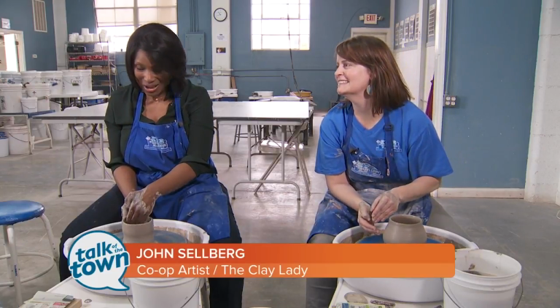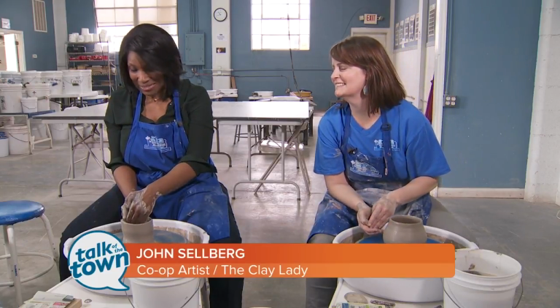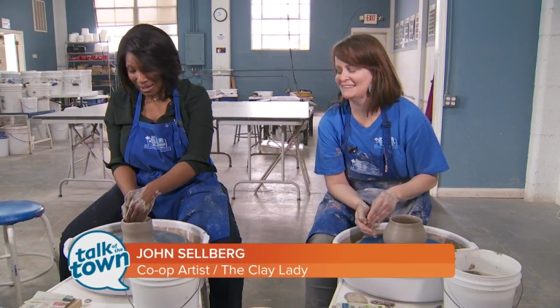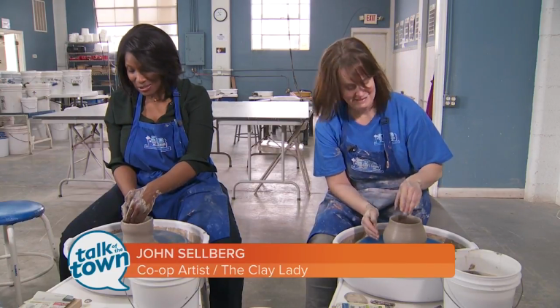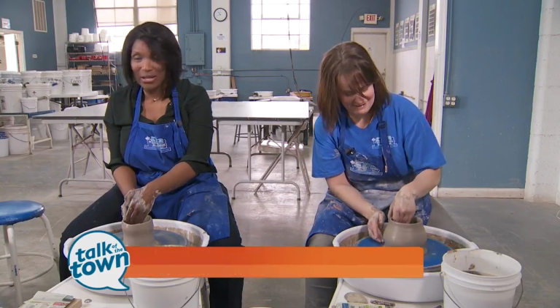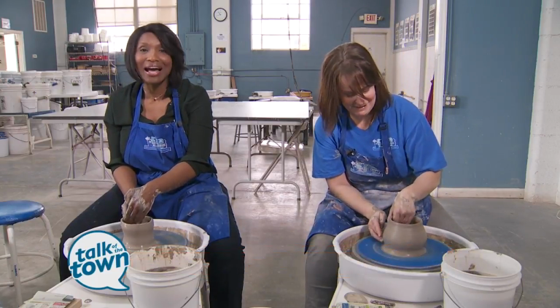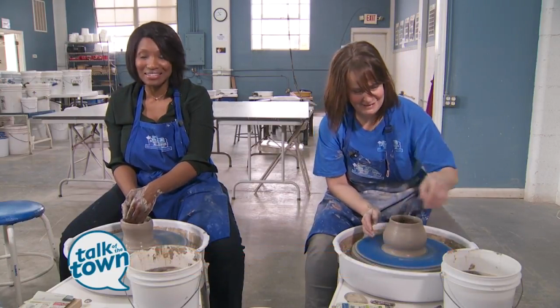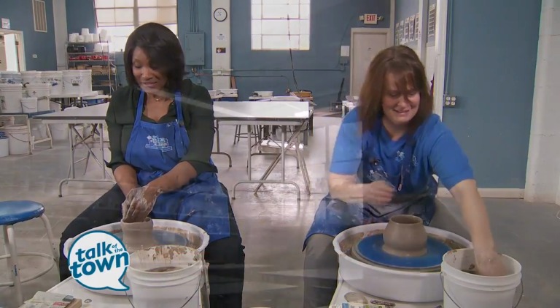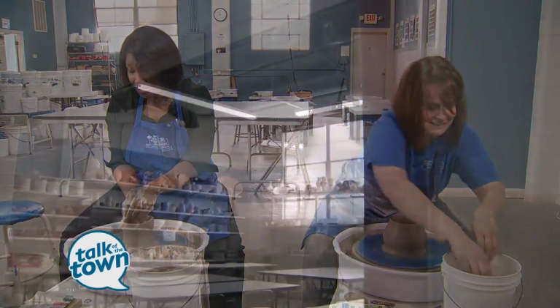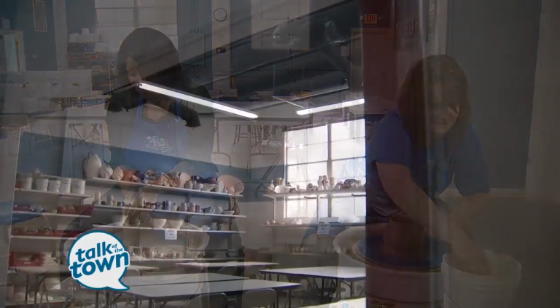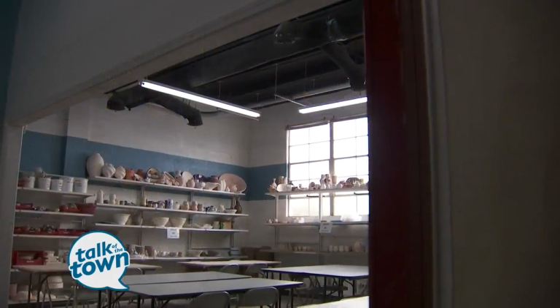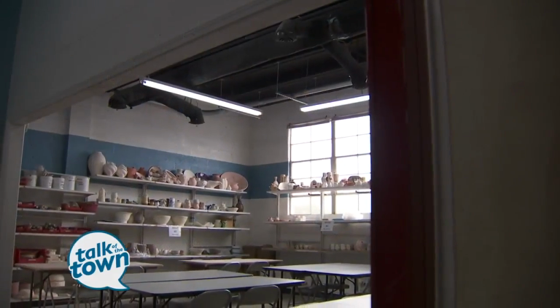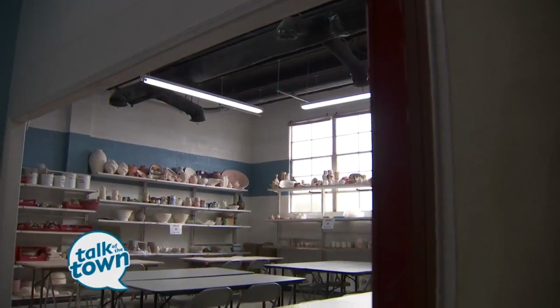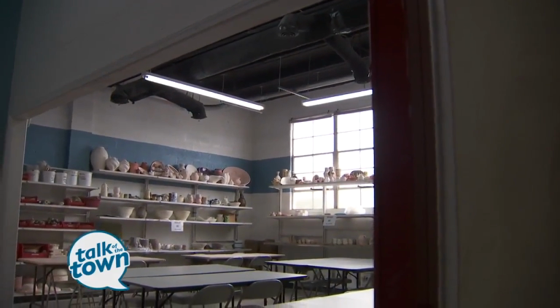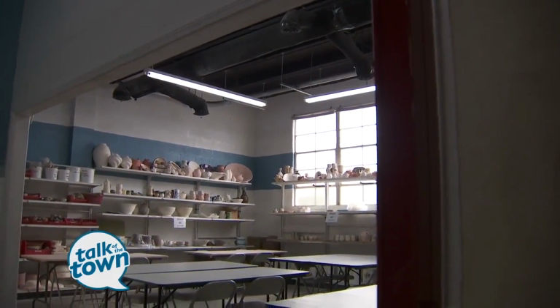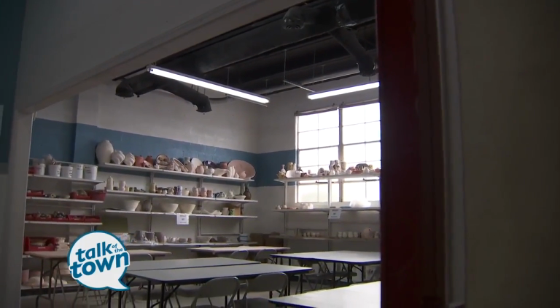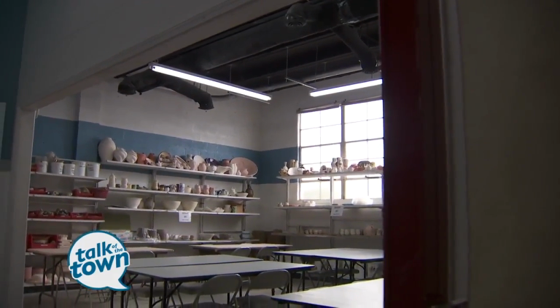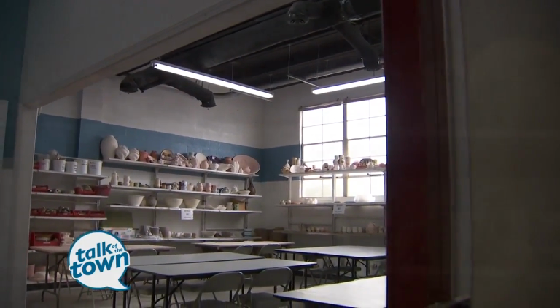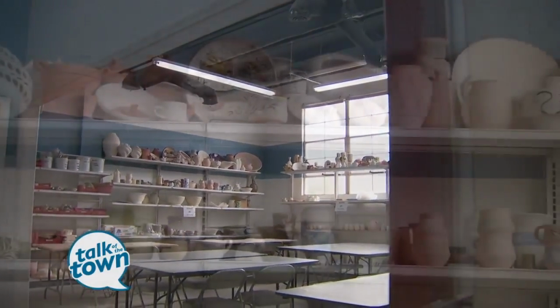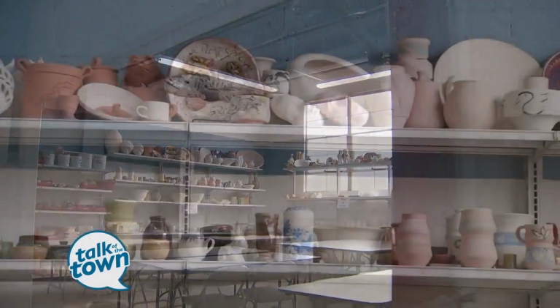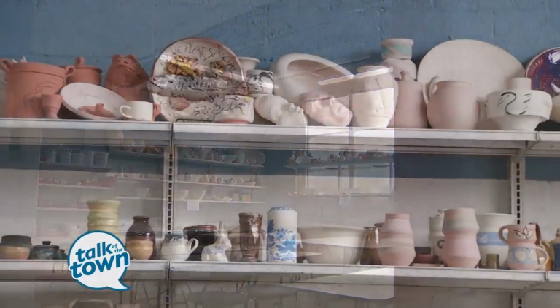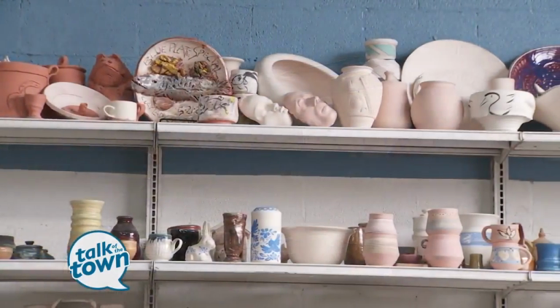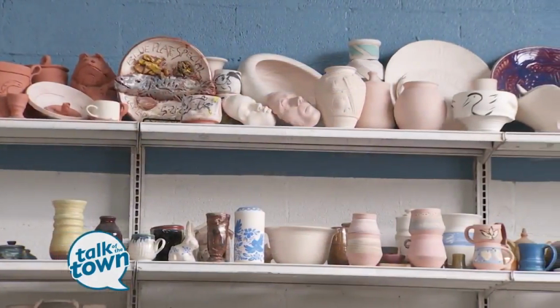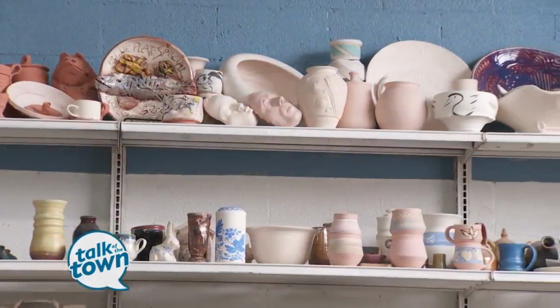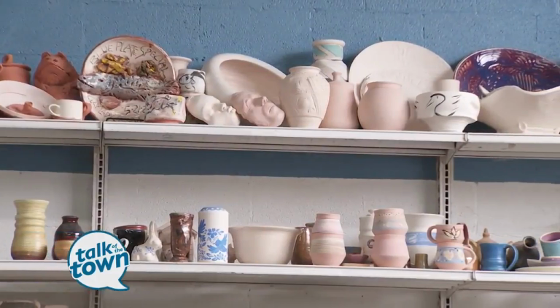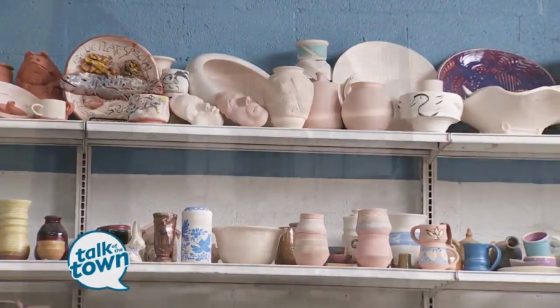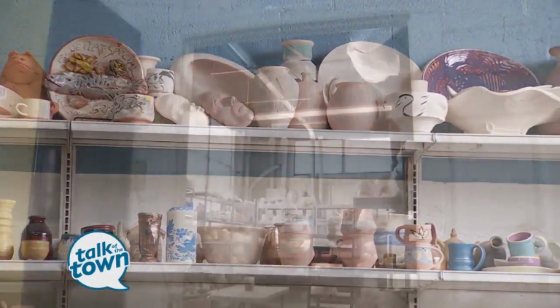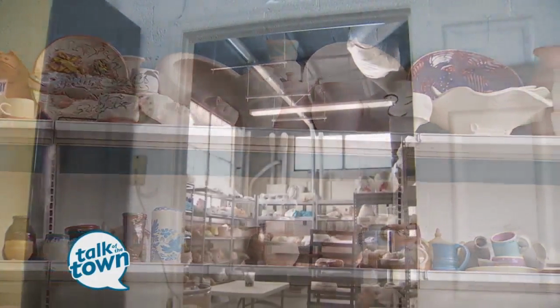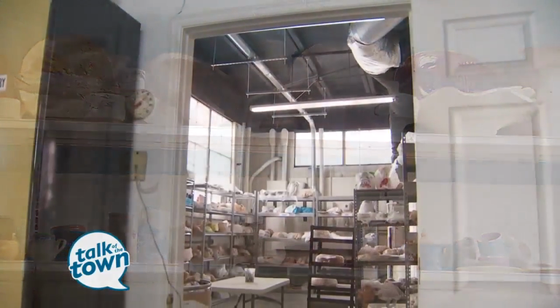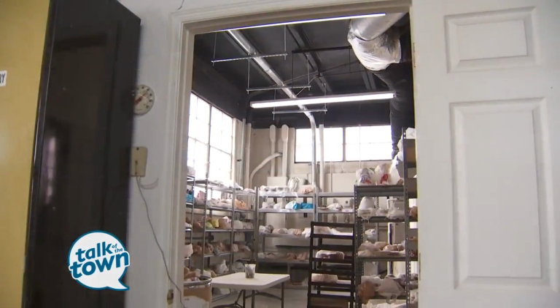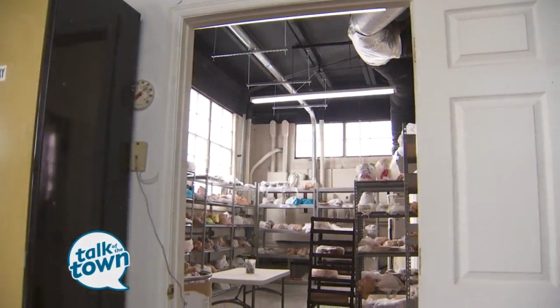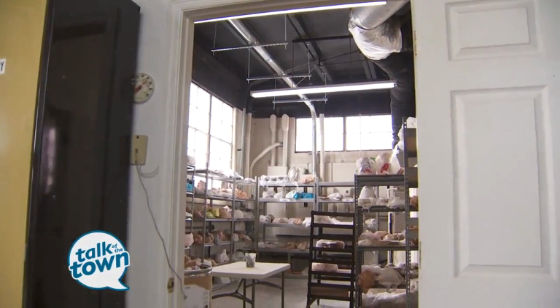I am here at the Clay Lady campus getting my hands dirty, and I love it. This is the place where artists come from near and far — they're local, they're from all around the country — and they get to be creative here on this large, large campus.